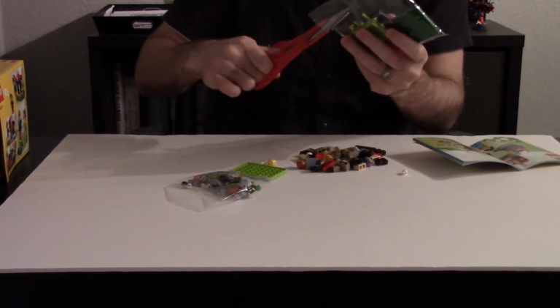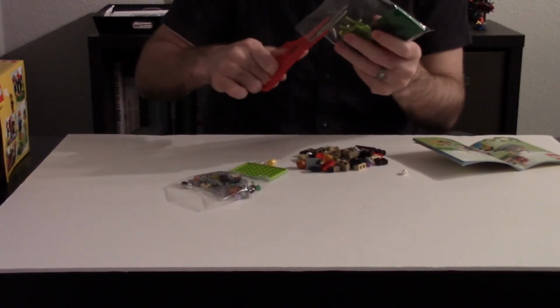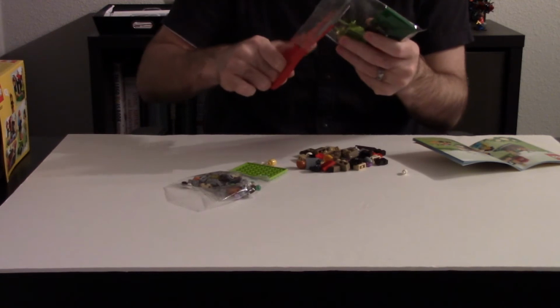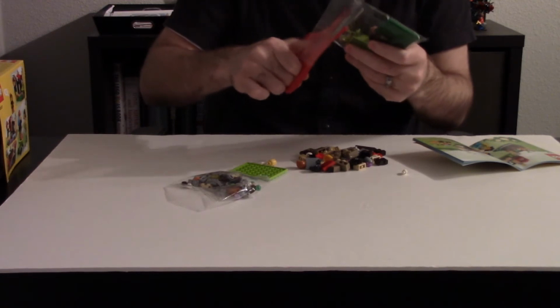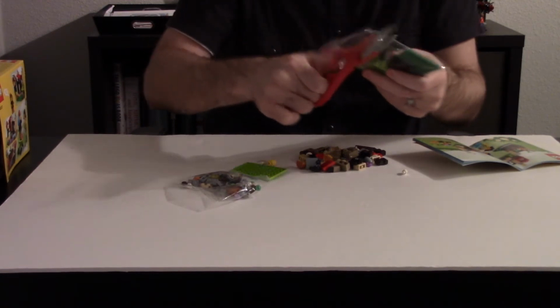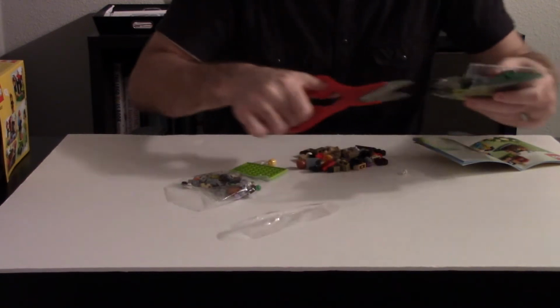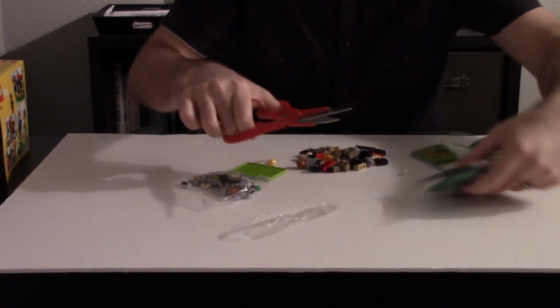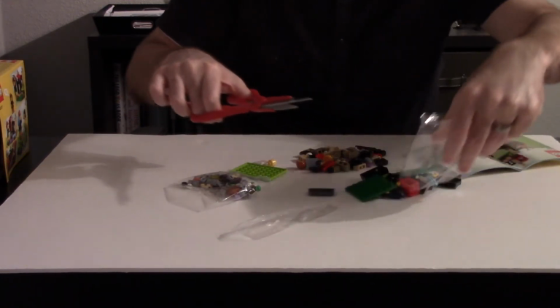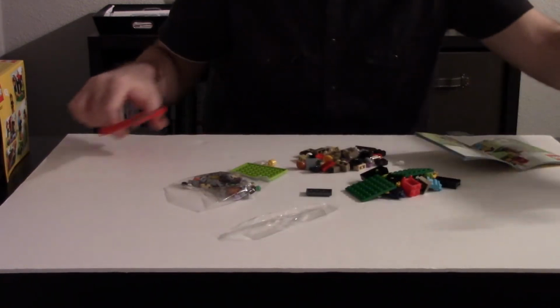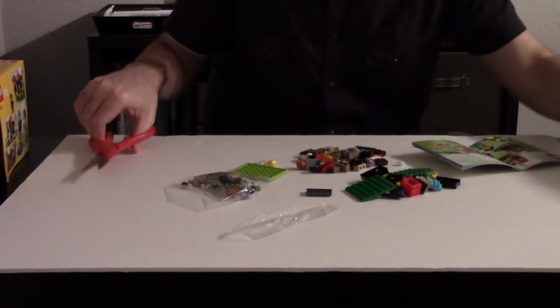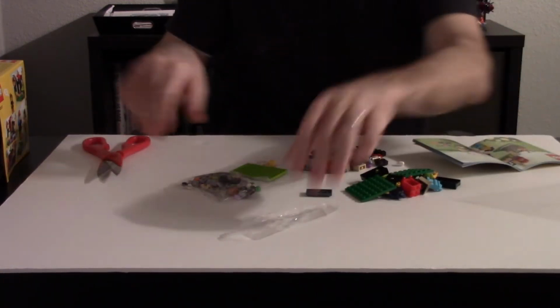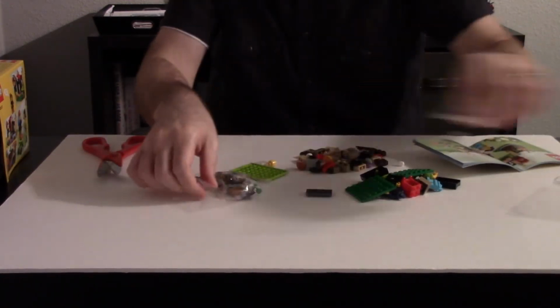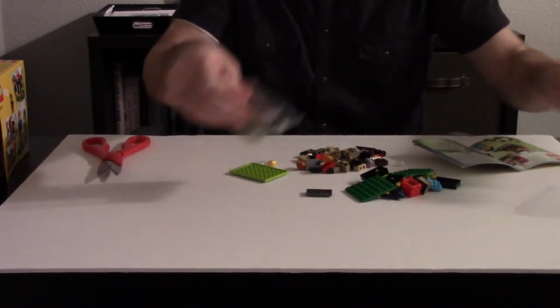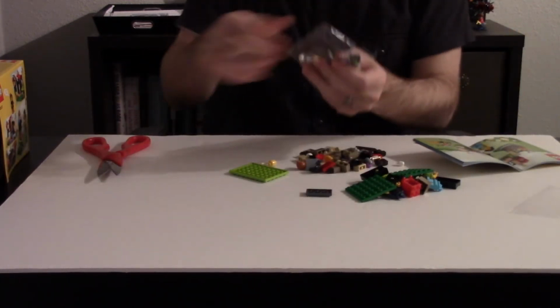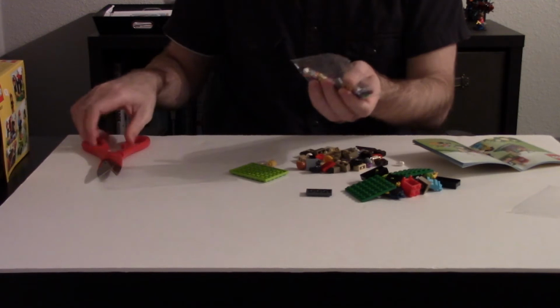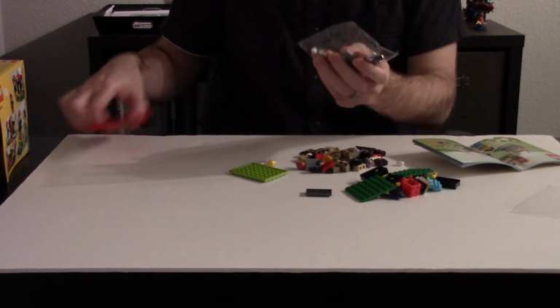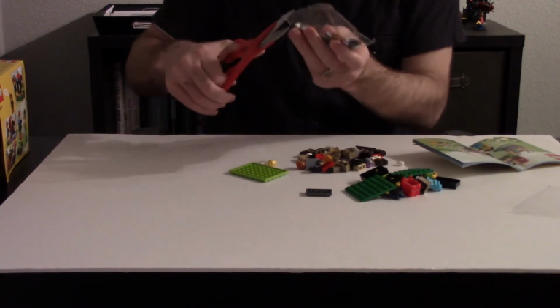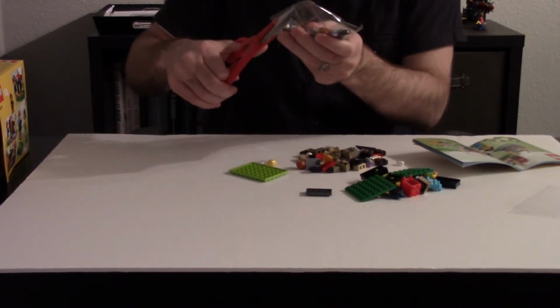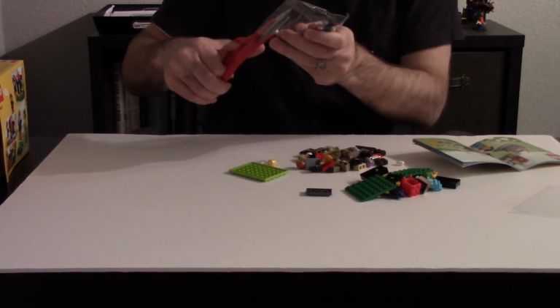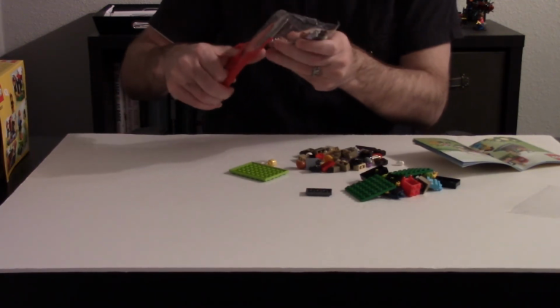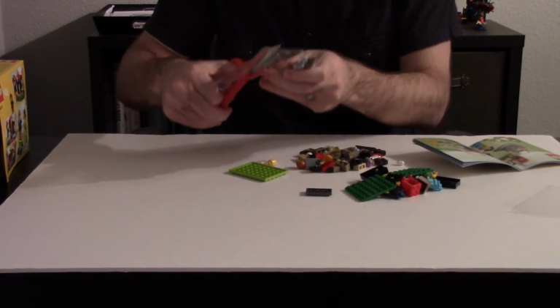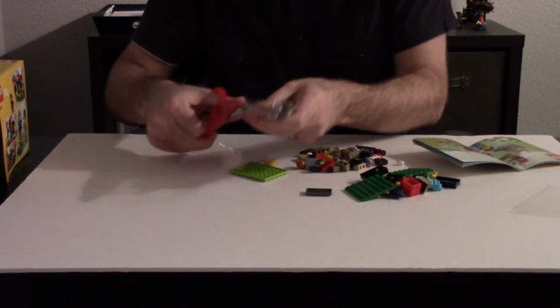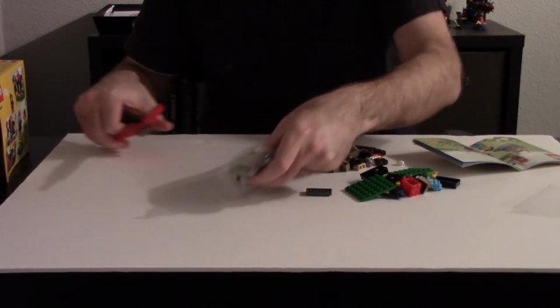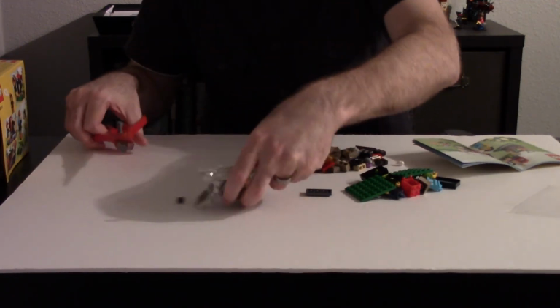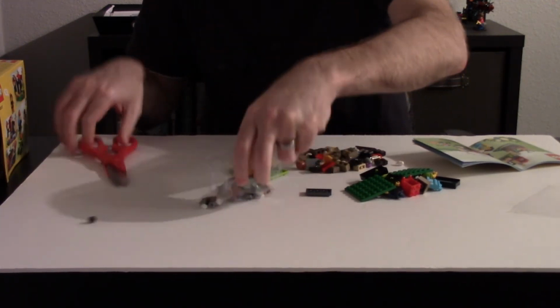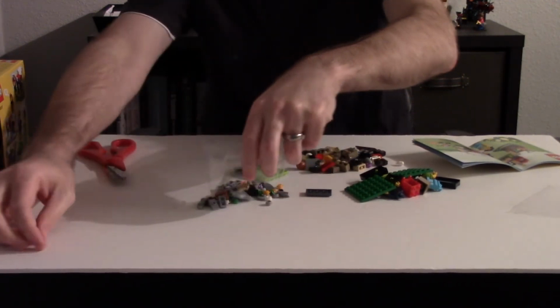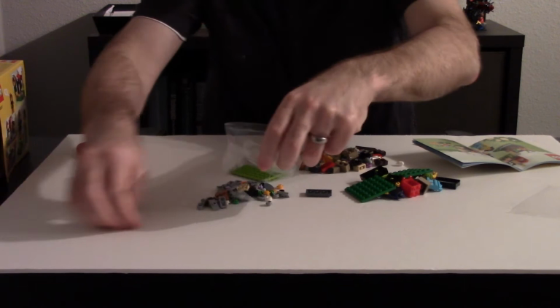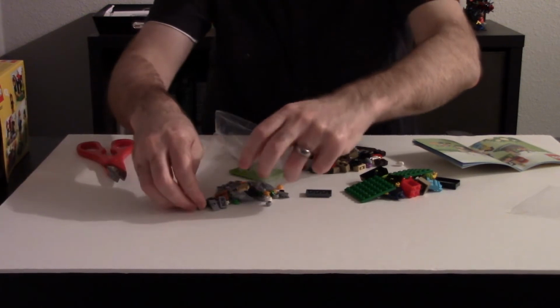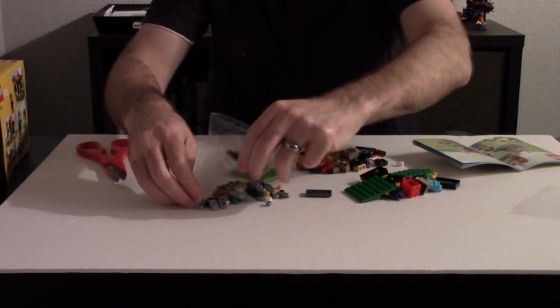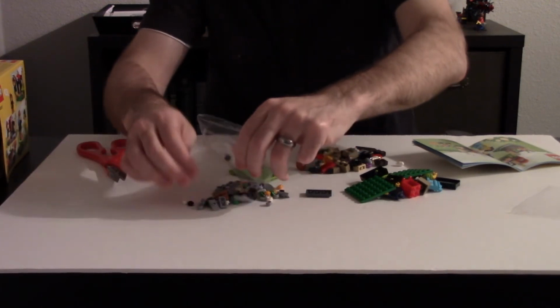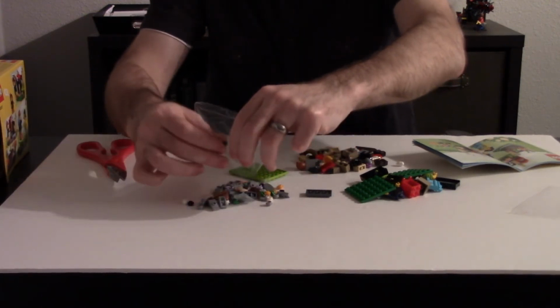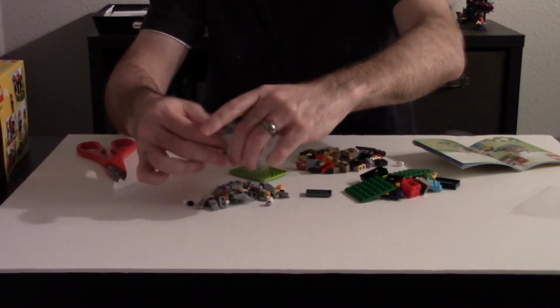I thought there was a certain specific time. I don't remember. I think this kid was able to do it in eight minutes. Whoa, eight minutes? Hurry up. I haven't even got the pieces out of the bag.